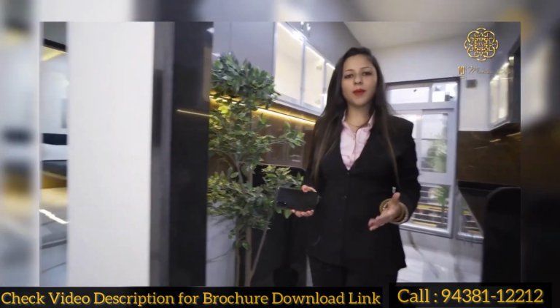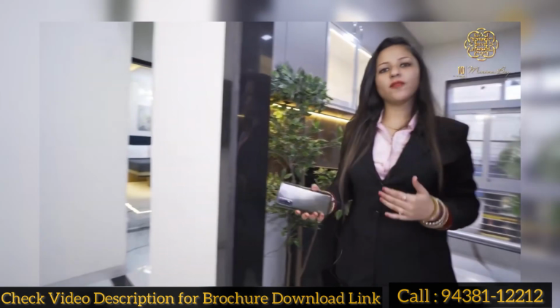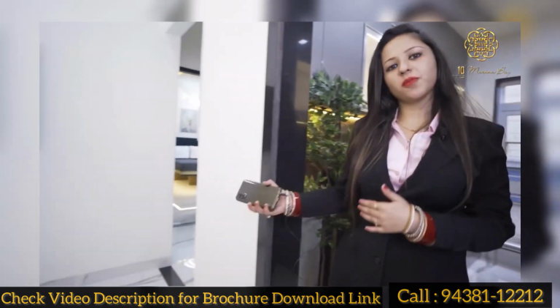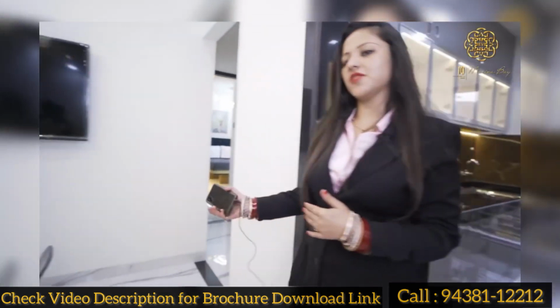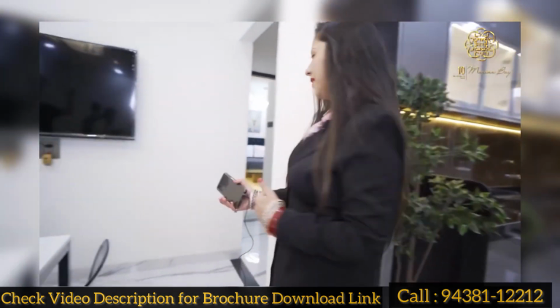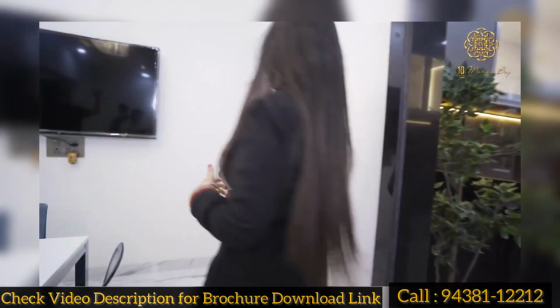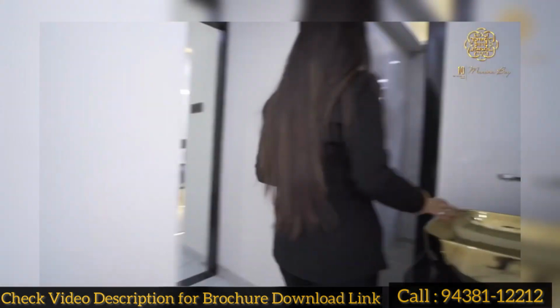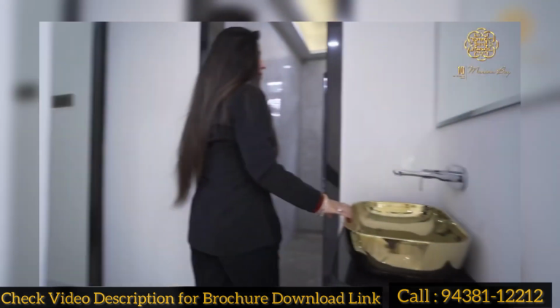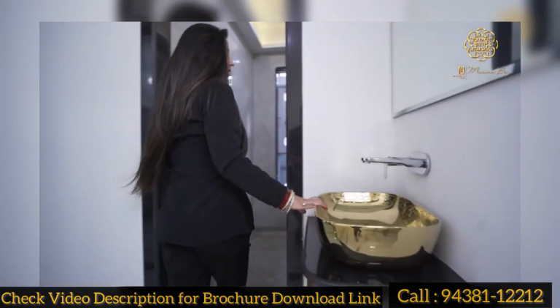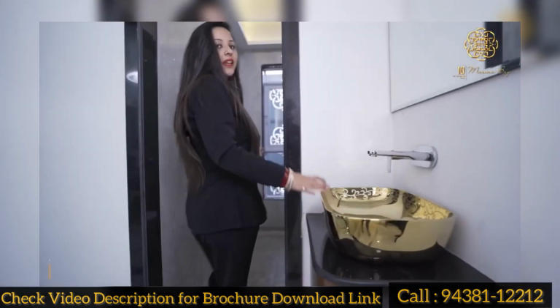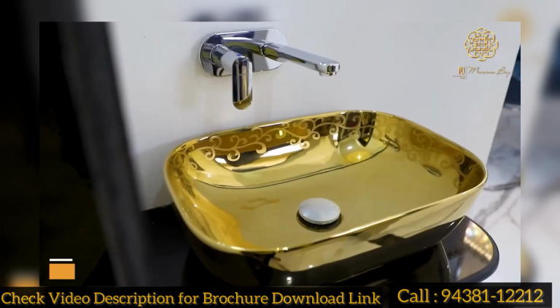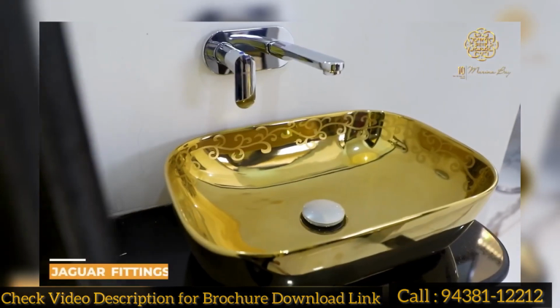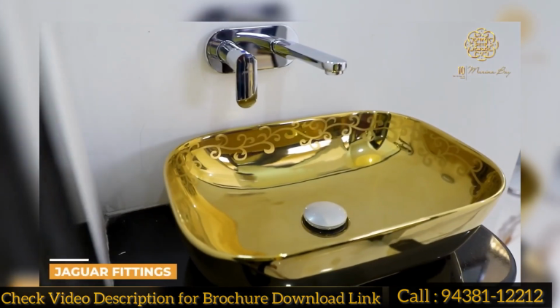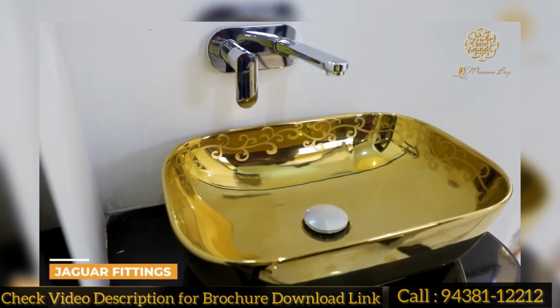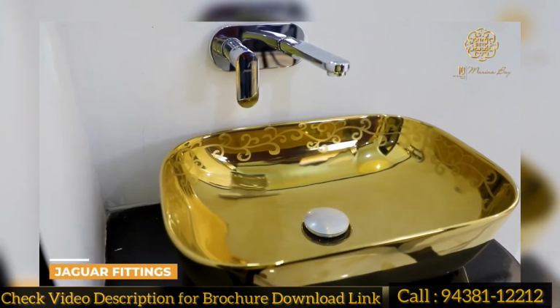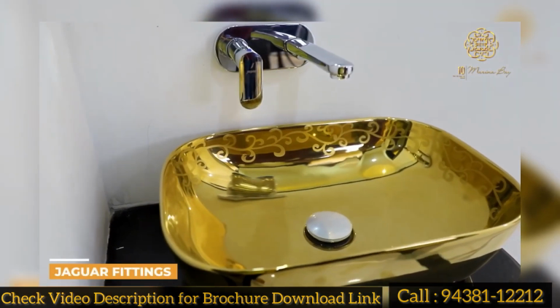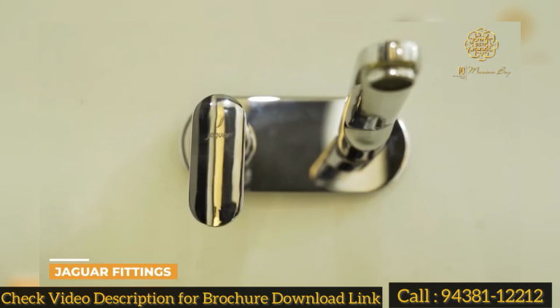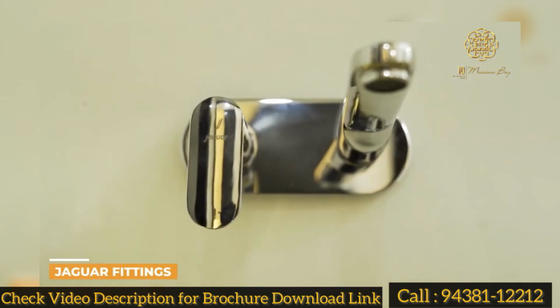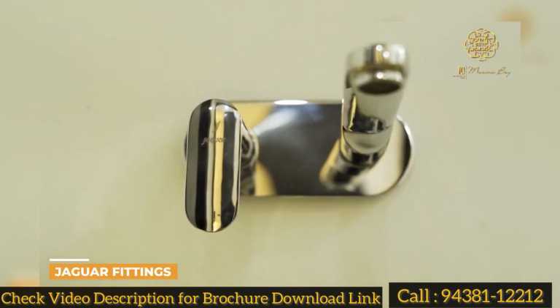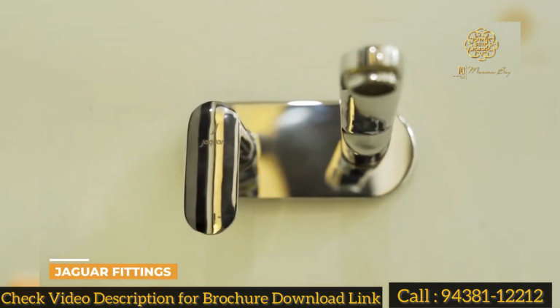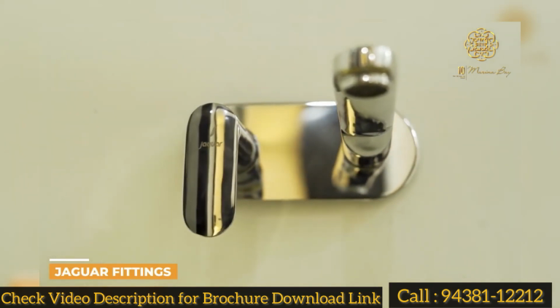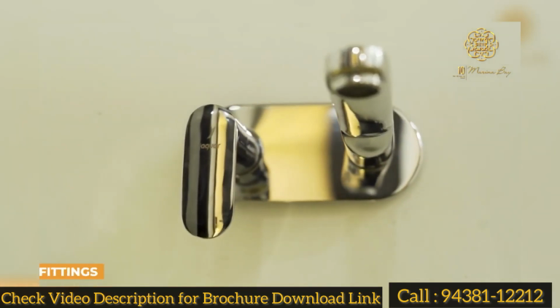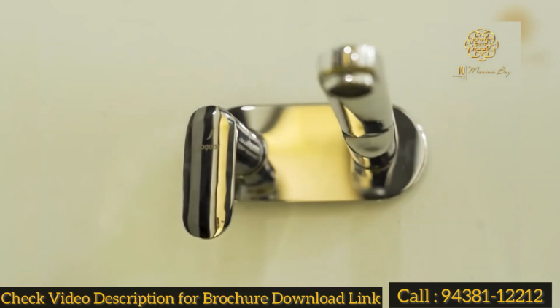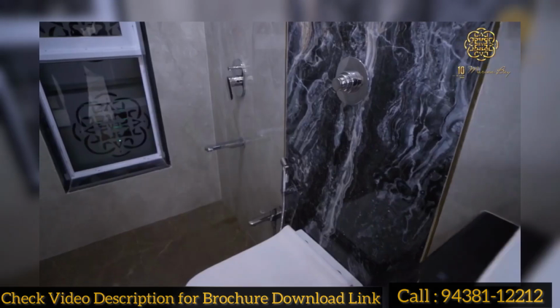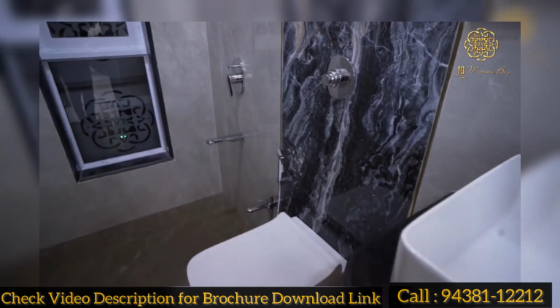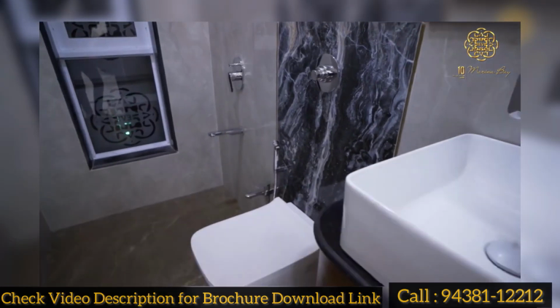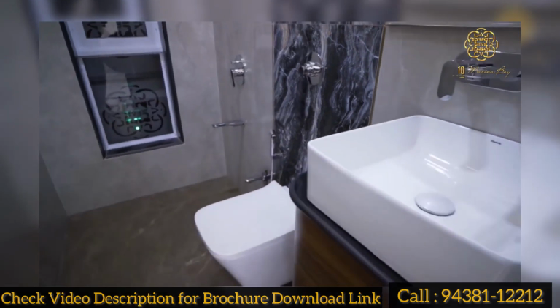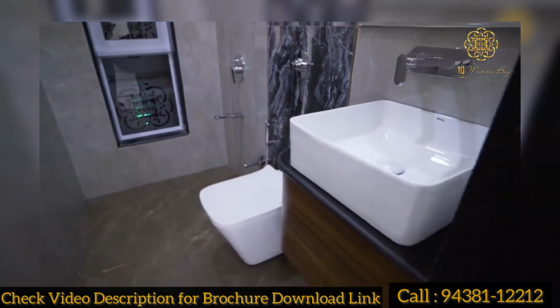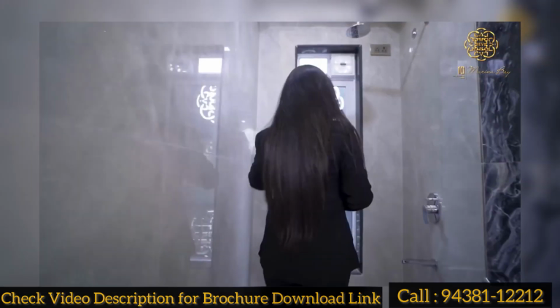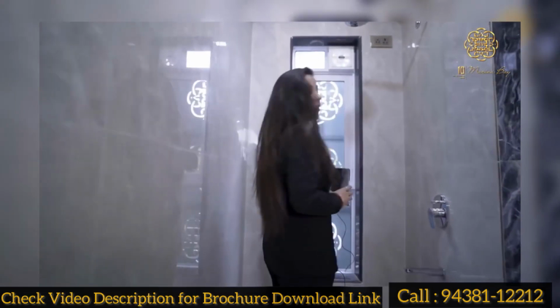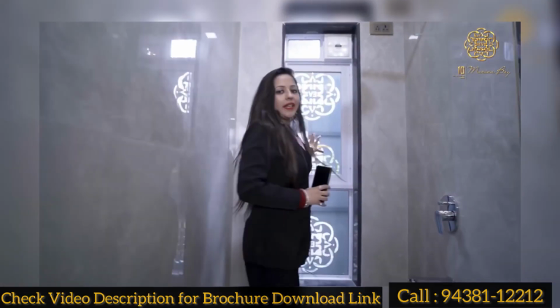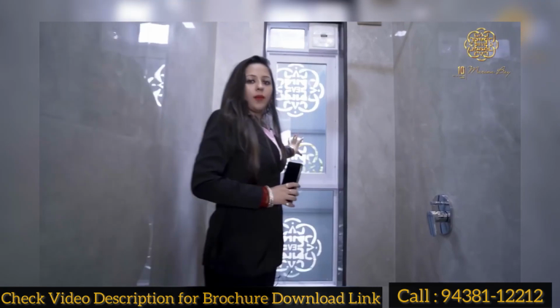Now we are going to the common washroom. As you can see, the fittings are all Jaguar. You can get proper ventilation here.